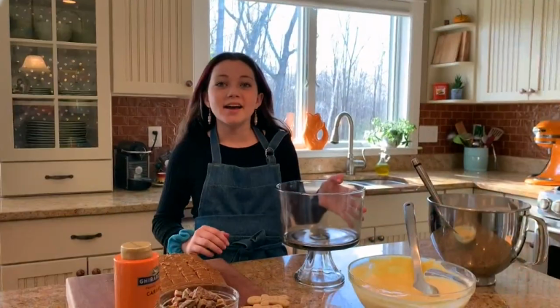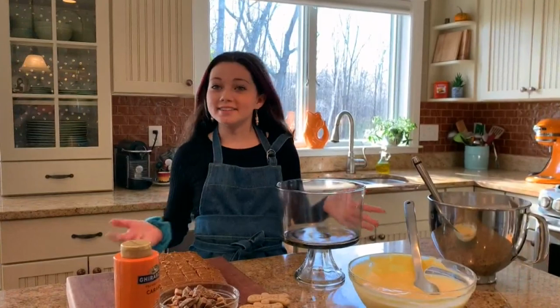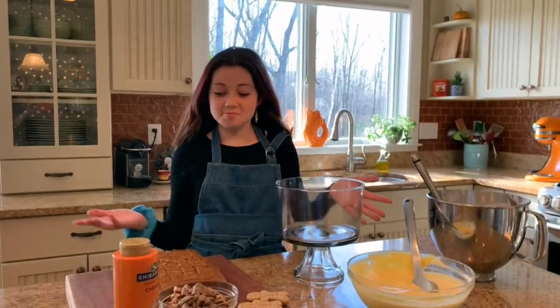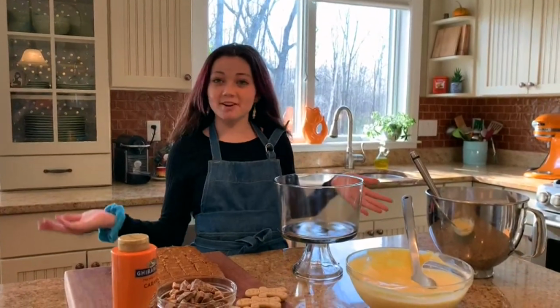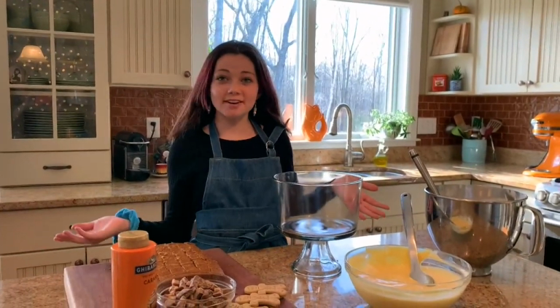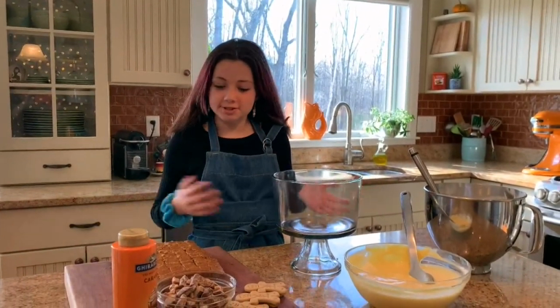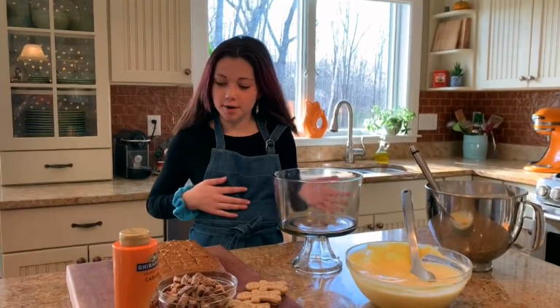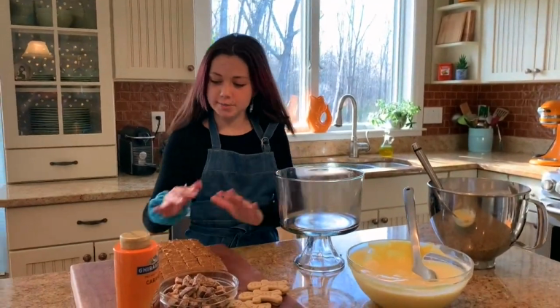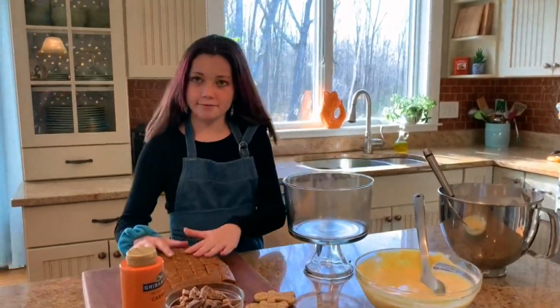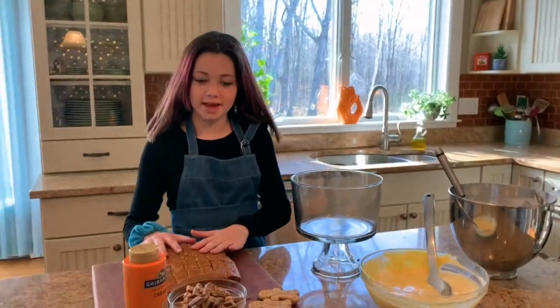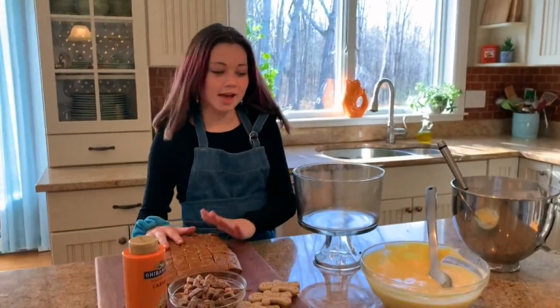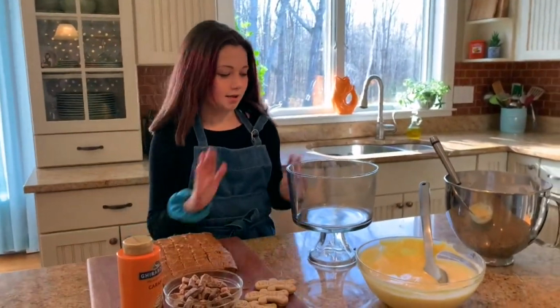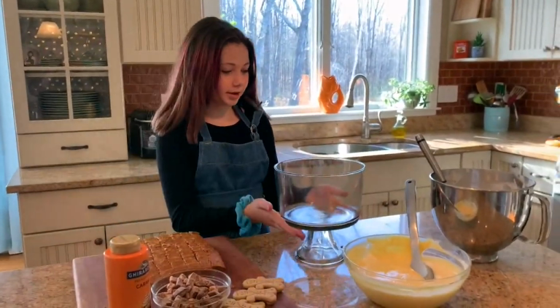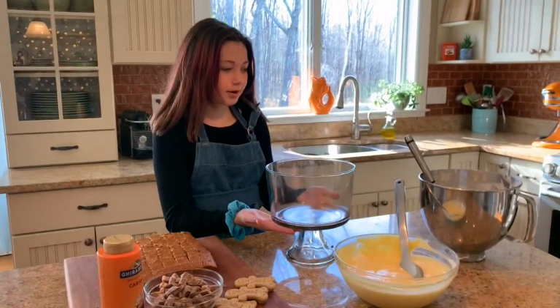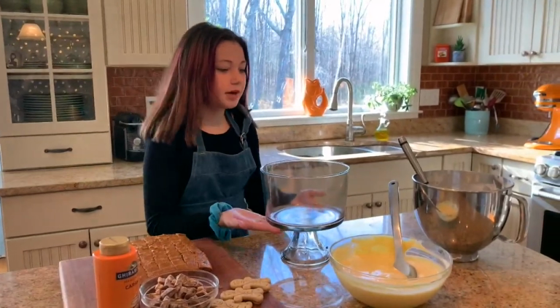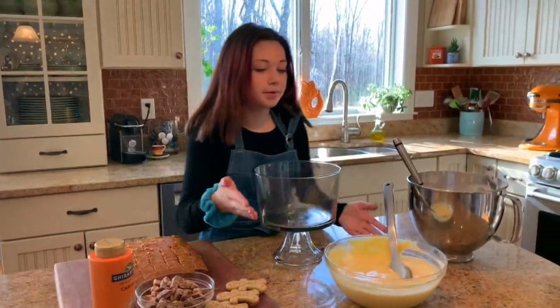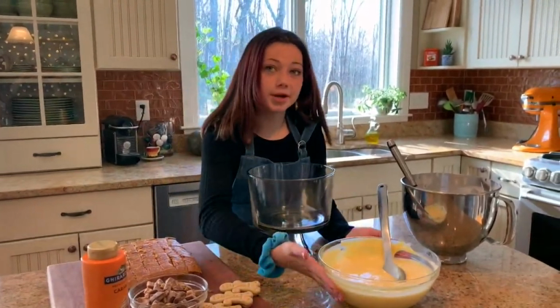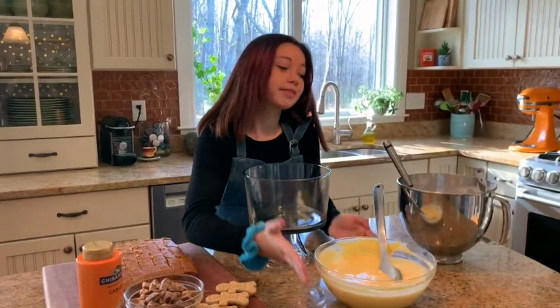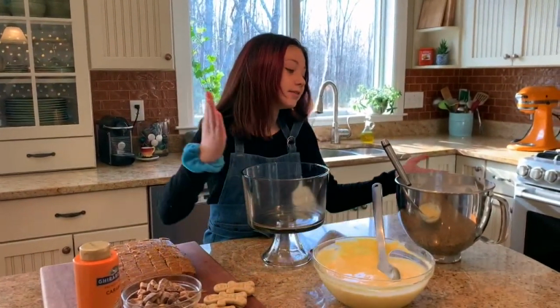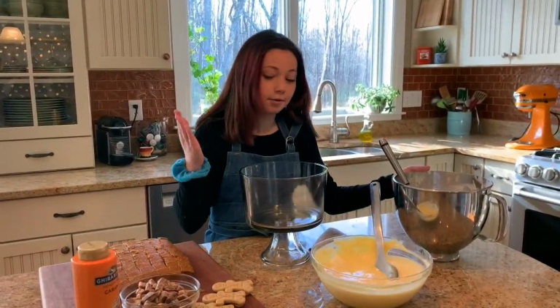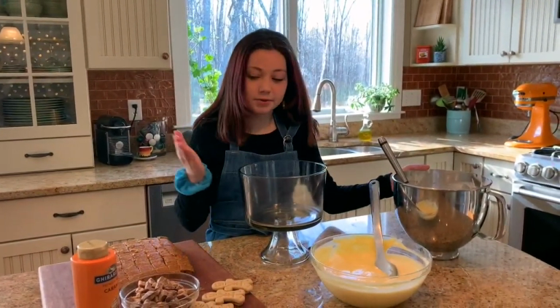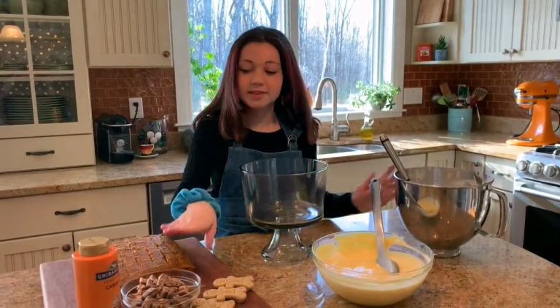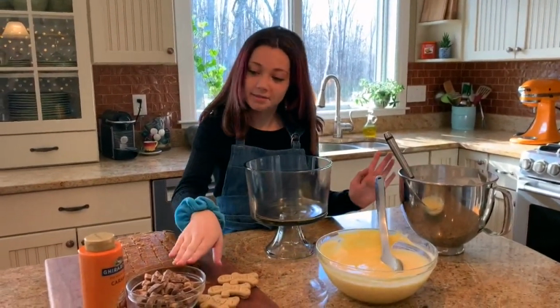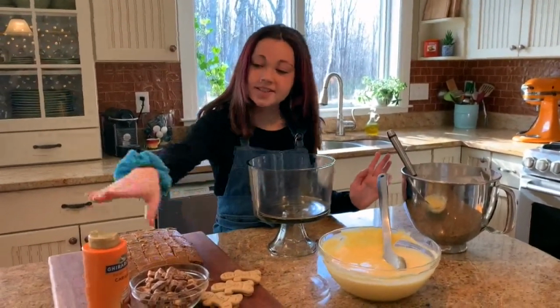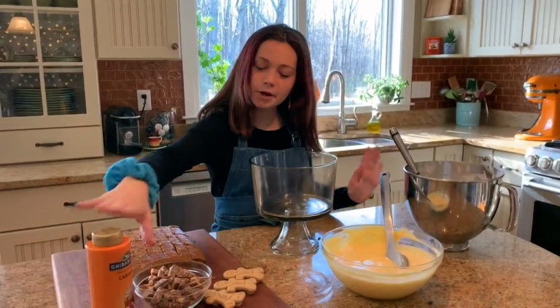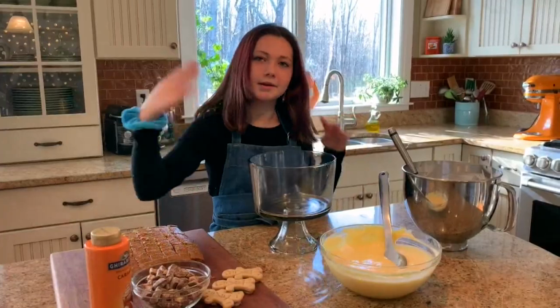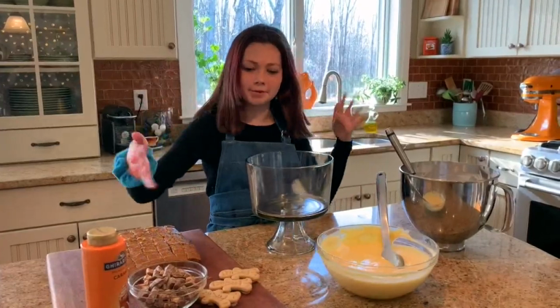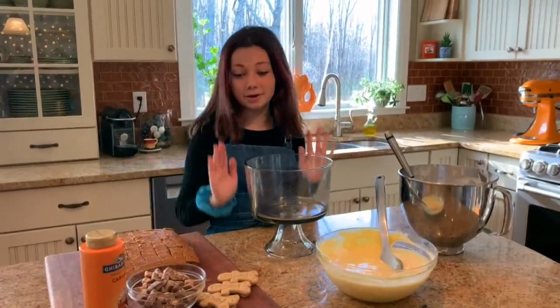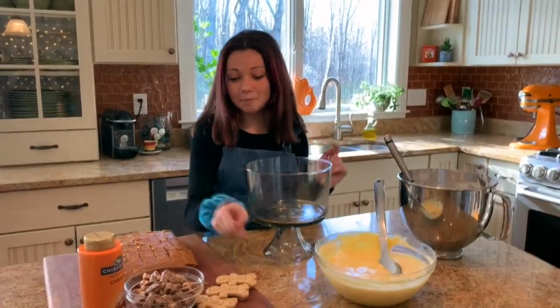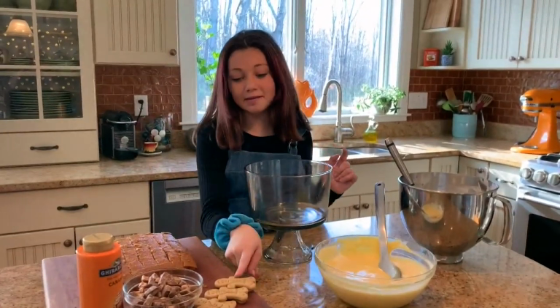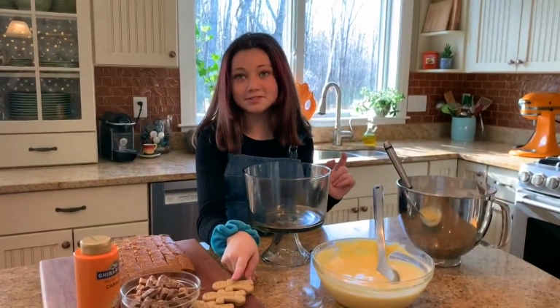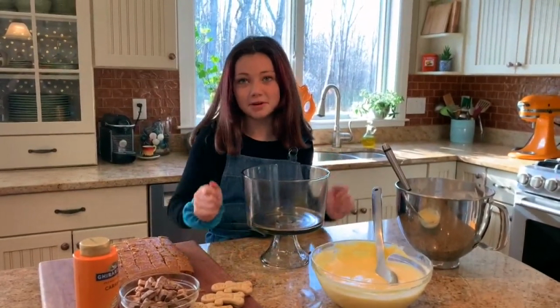Now it's time to build our trifle. I'm gonna use about half the cake and put that on the bottom, then I'm gonna put the pudding, then a little bit of whipped cream, then the Kit Kat bars and the caramel, and then I'm gonna repeat. On top we're gonna add these little gingerbread men.